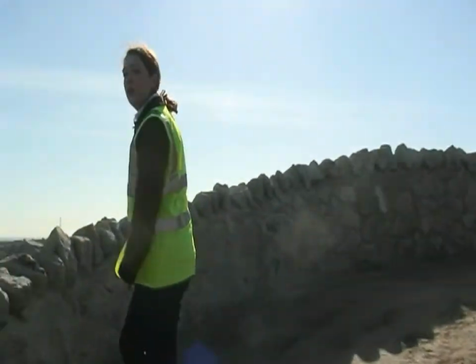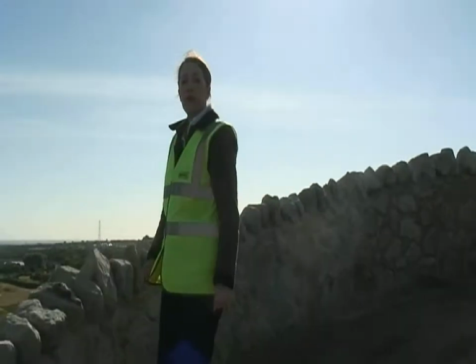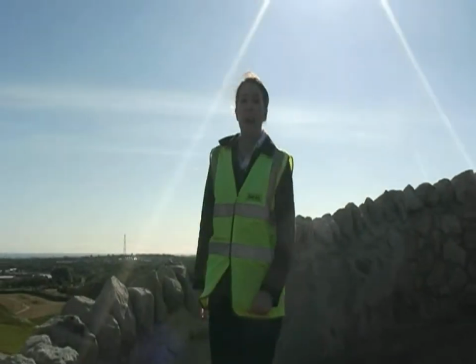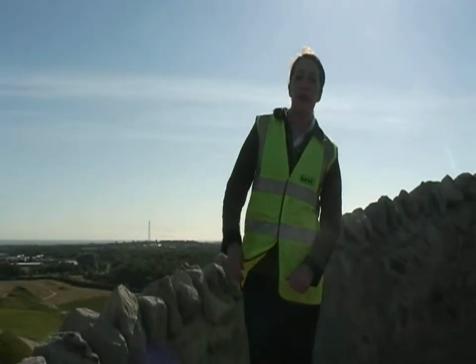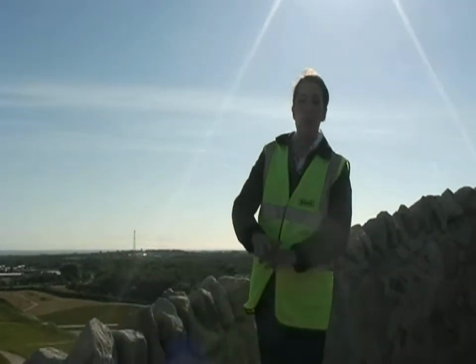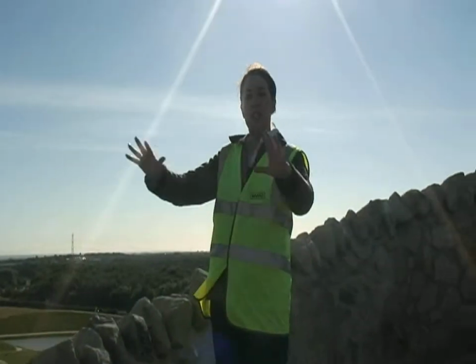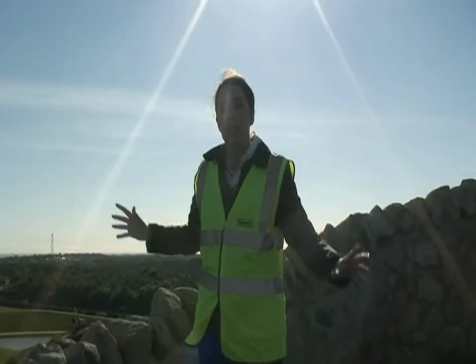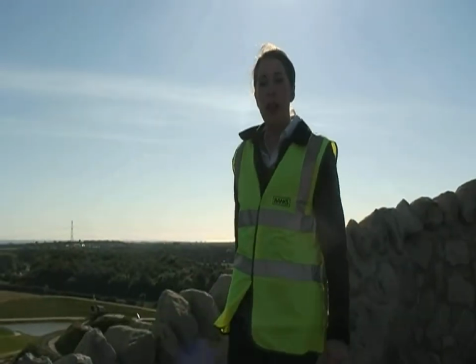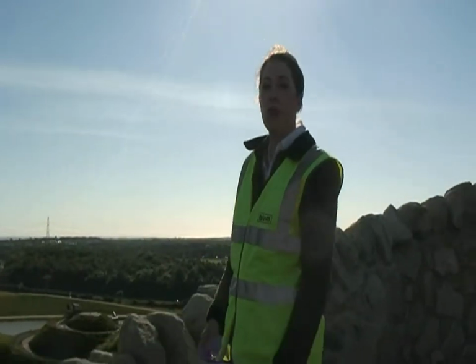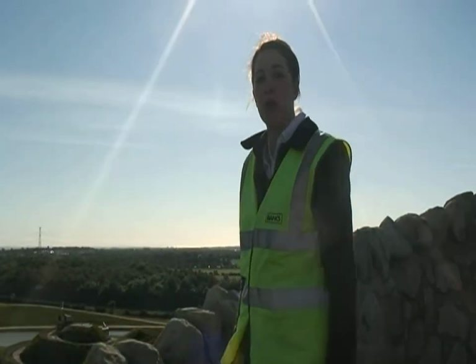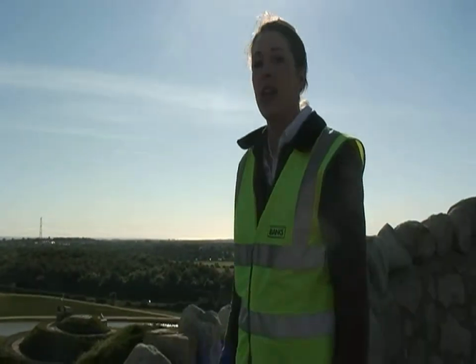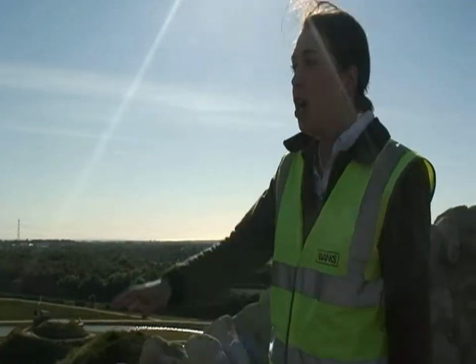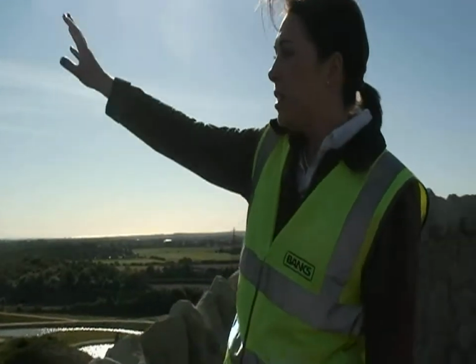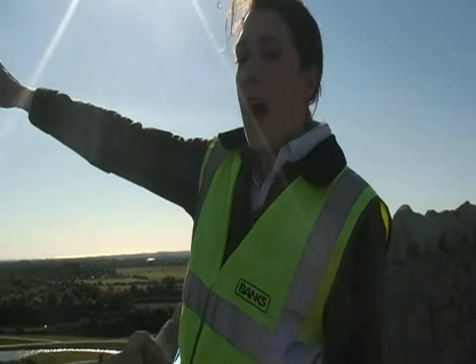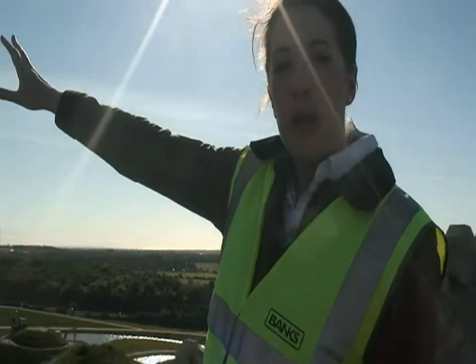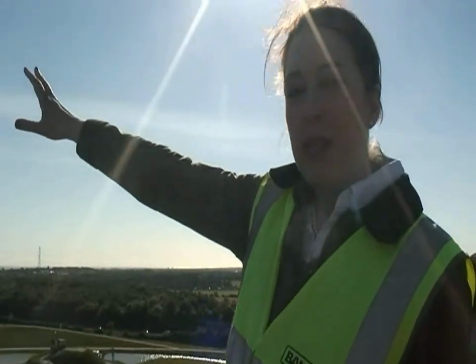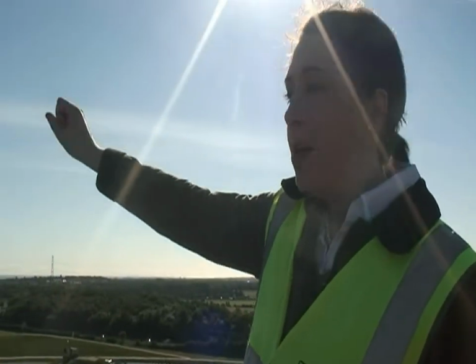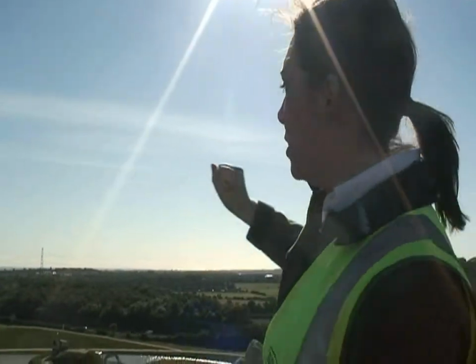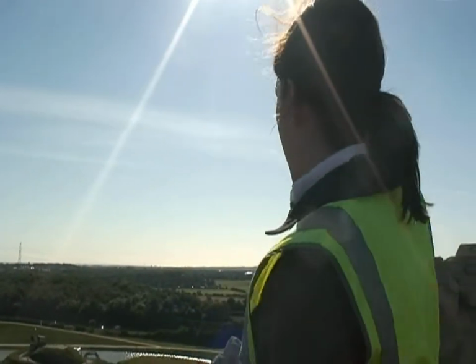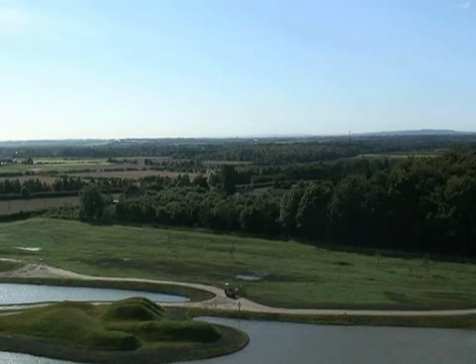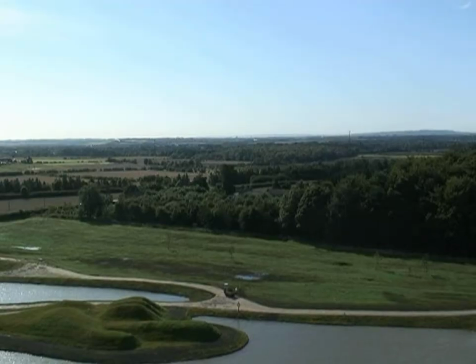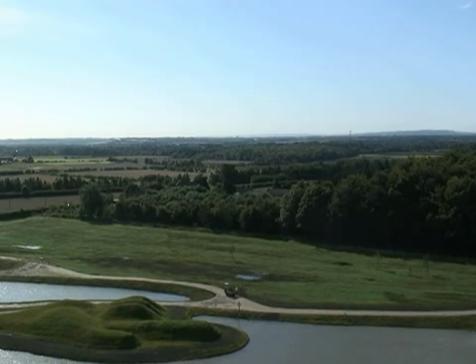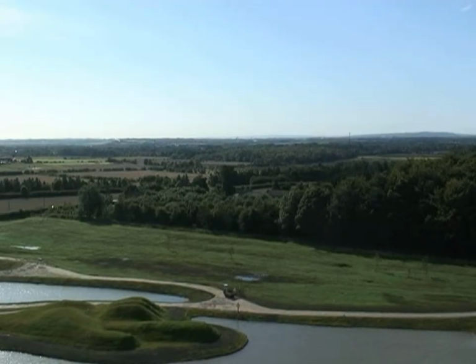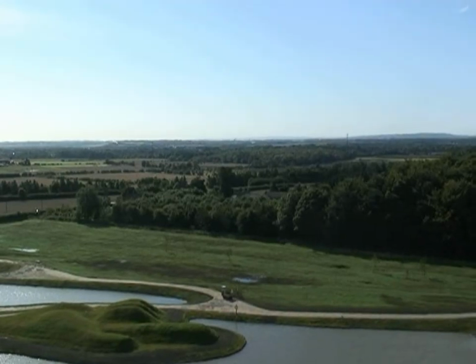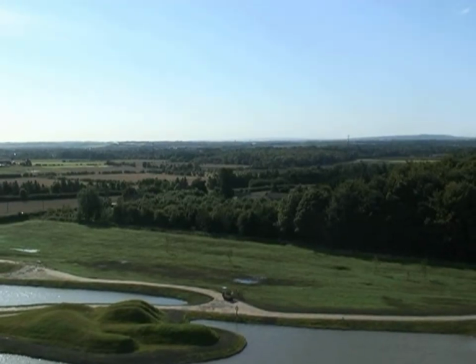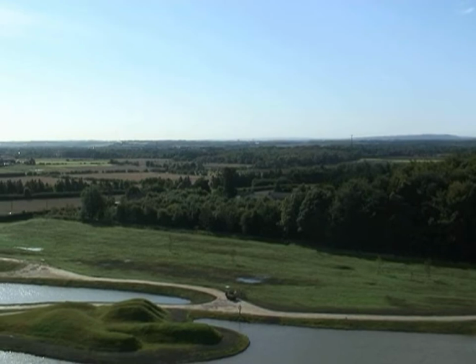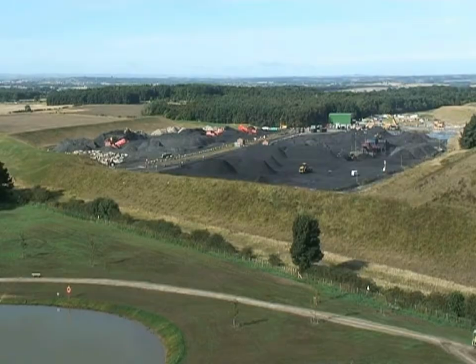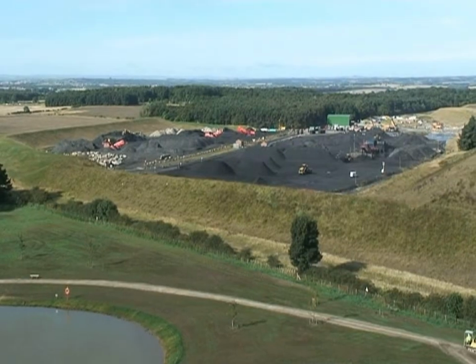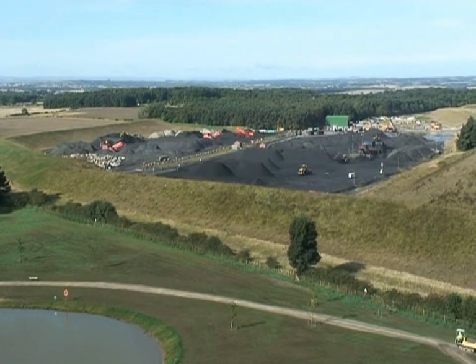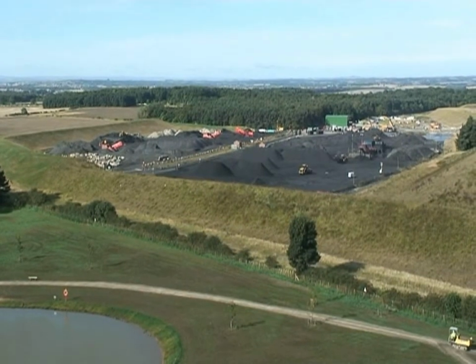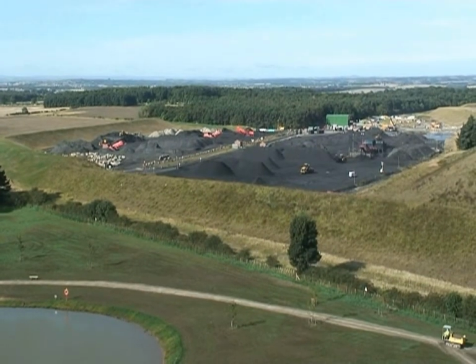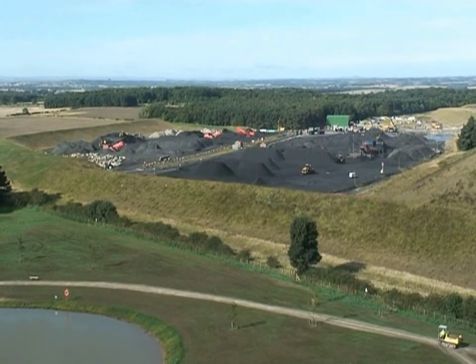From here you can see 360 degrees all around the Northeast. You can see out to the North Sea, in the distance the Pennshaw monument, and over this way you can see Newcastle Airport and Newcastle itself.